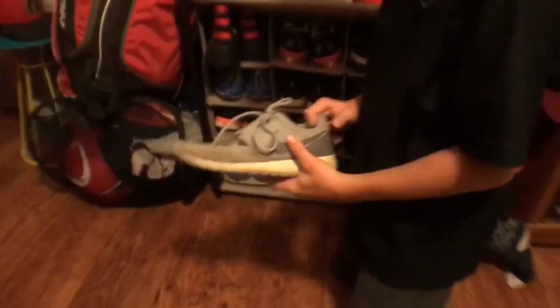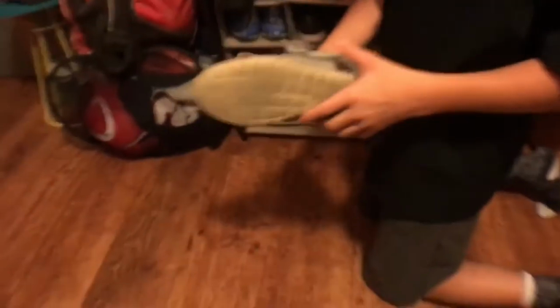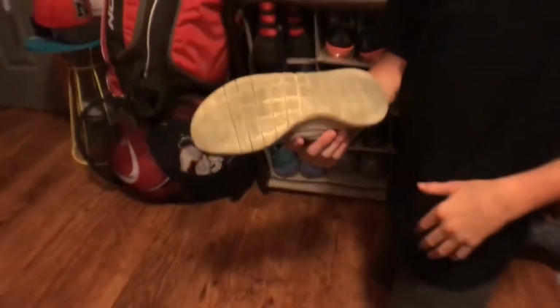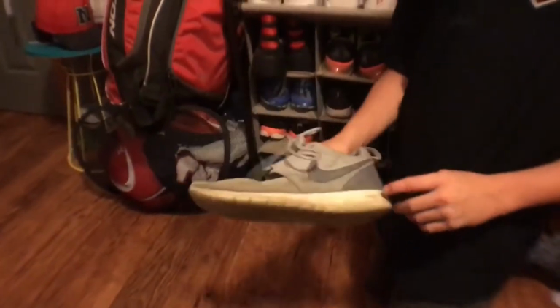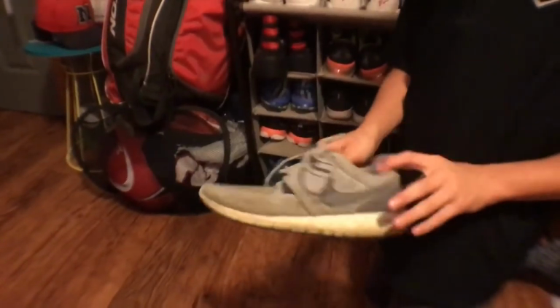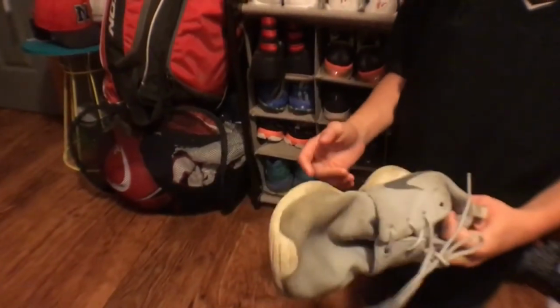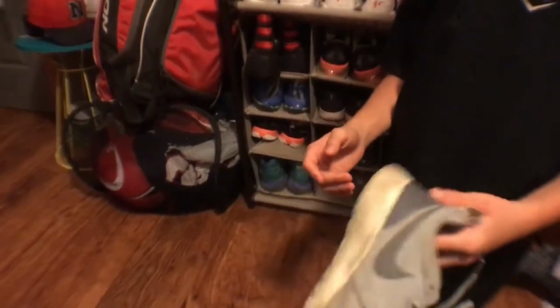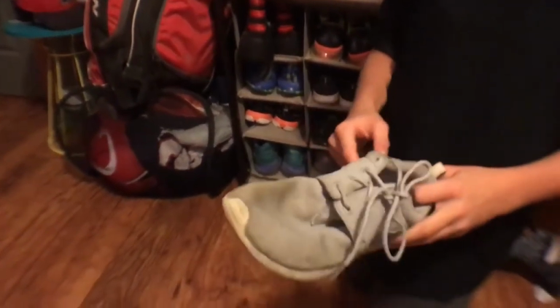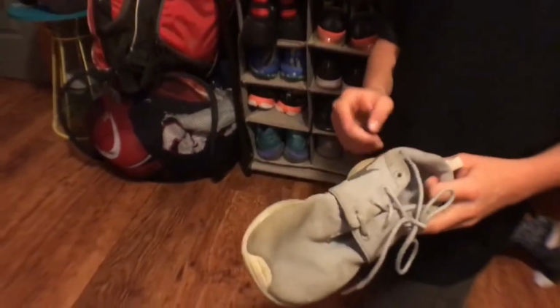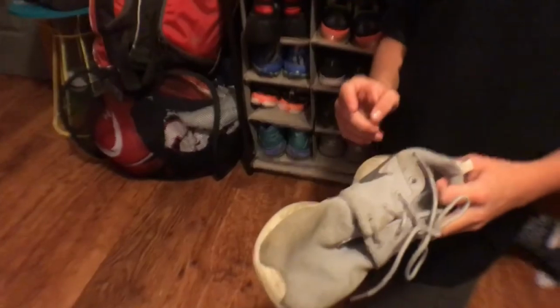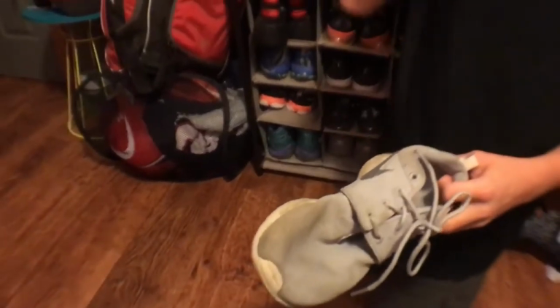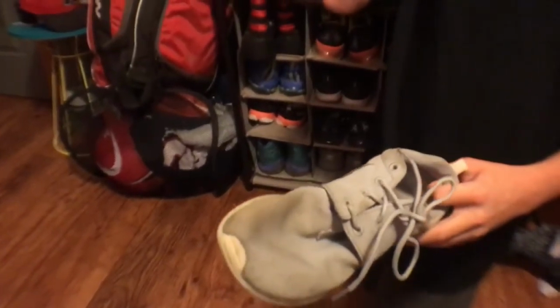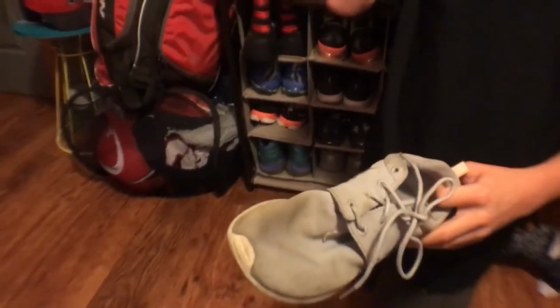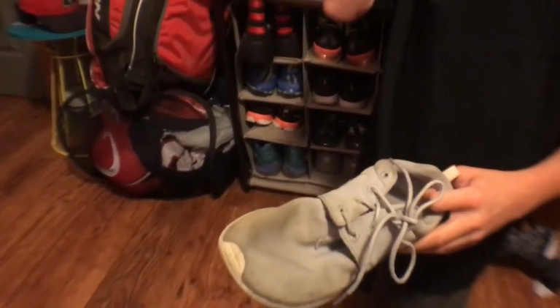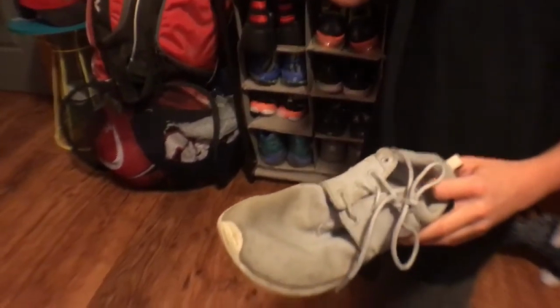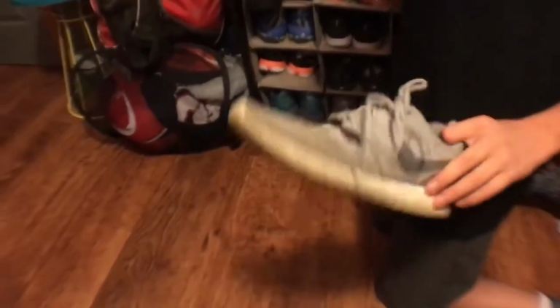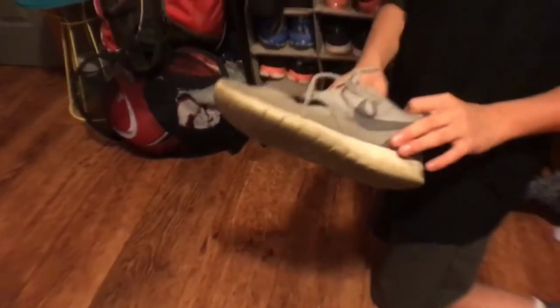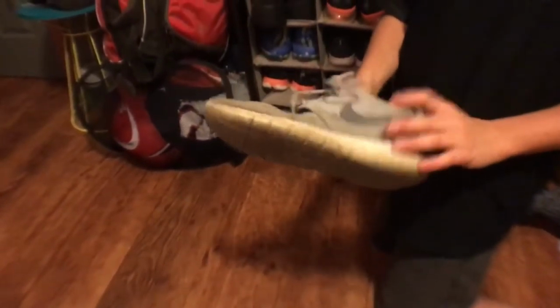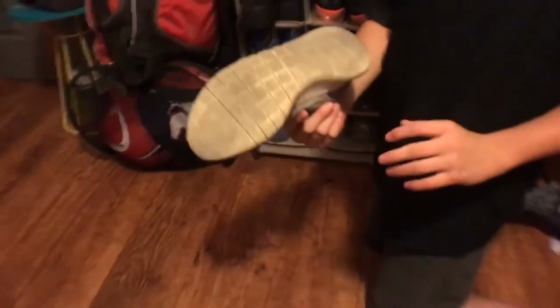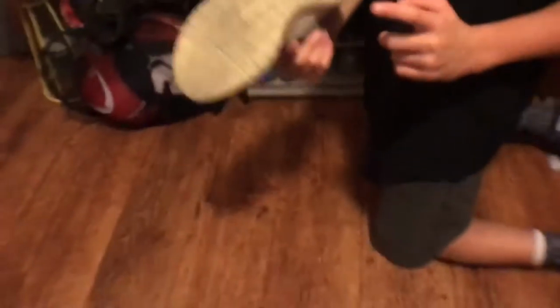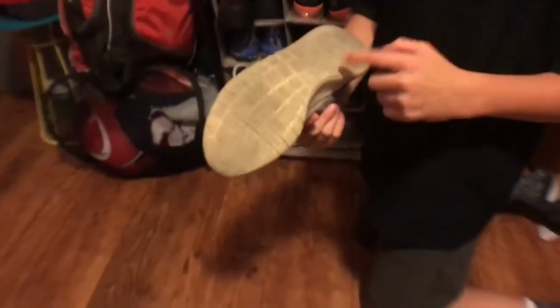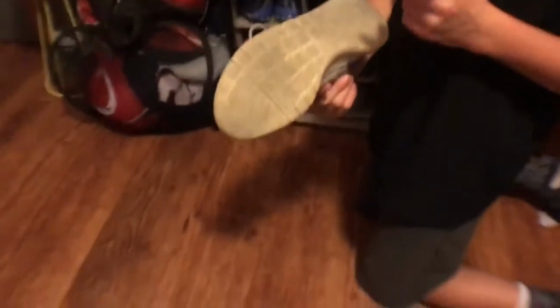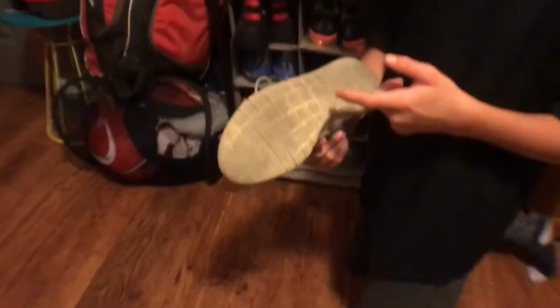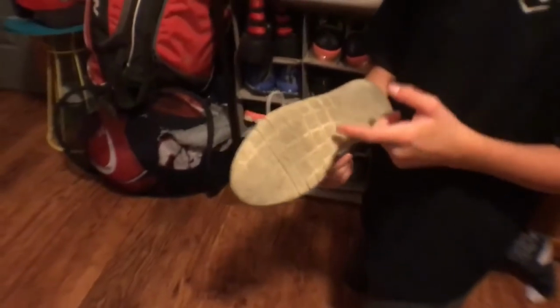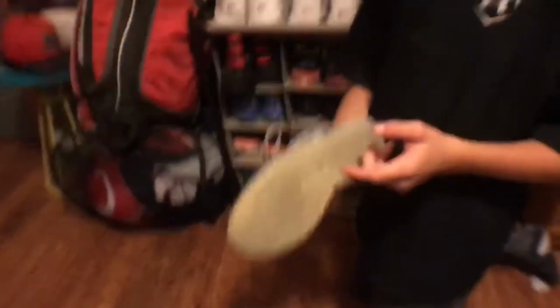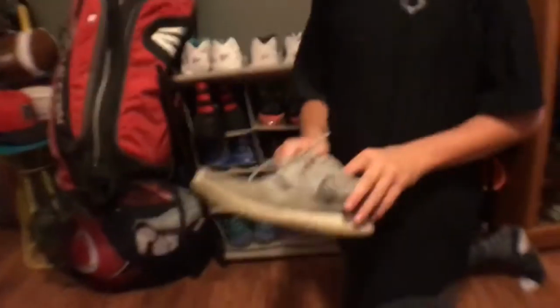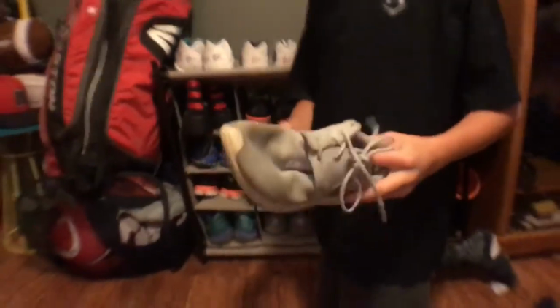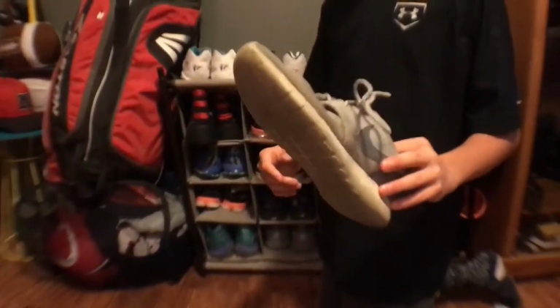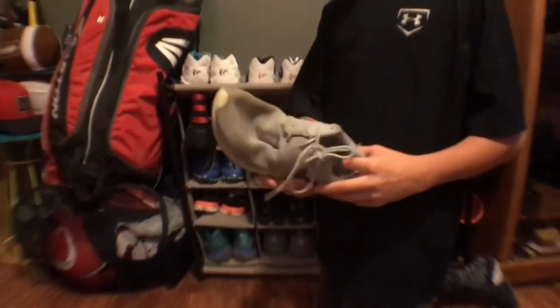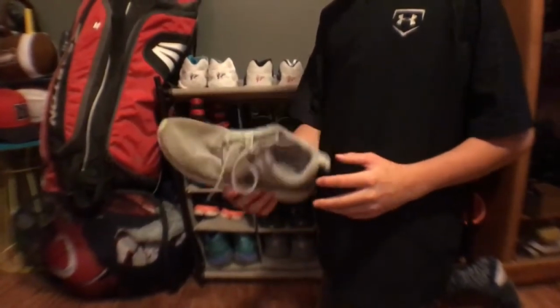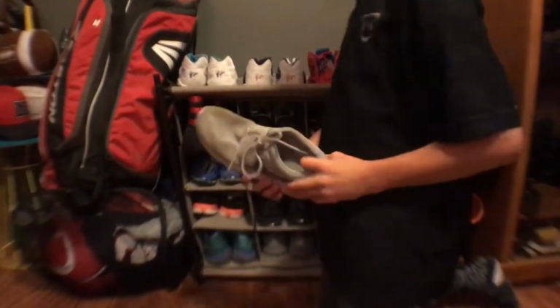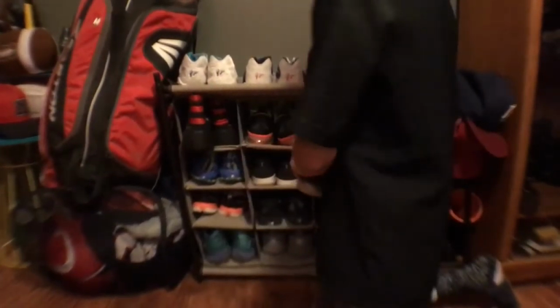These are my Roches. They're a little dirty because I play football on these — I use them to play football on the turf because we can't use our cleats. So yeah, I use these.